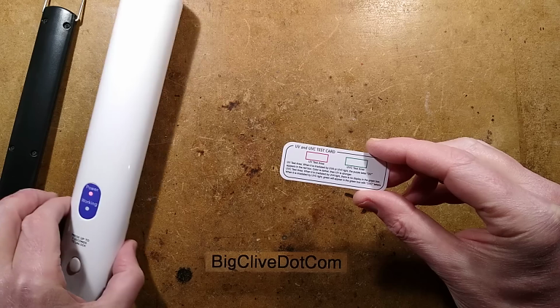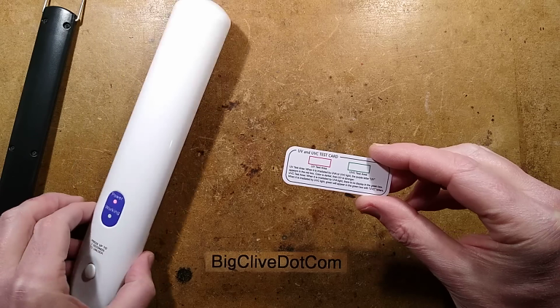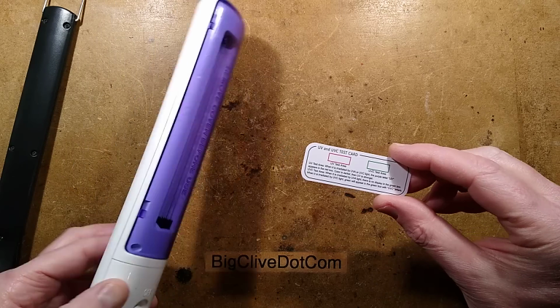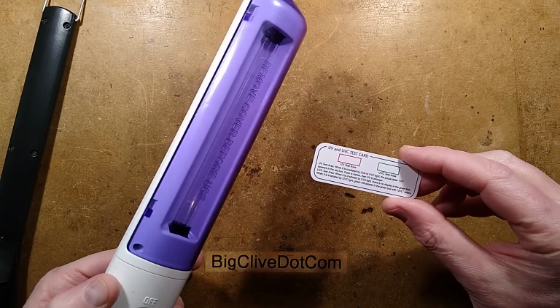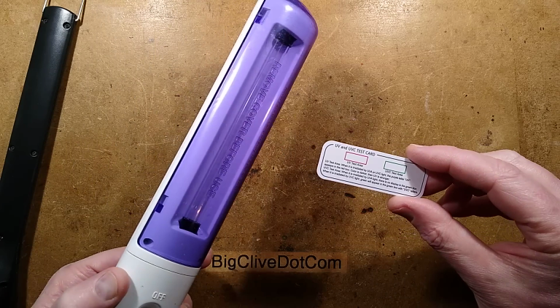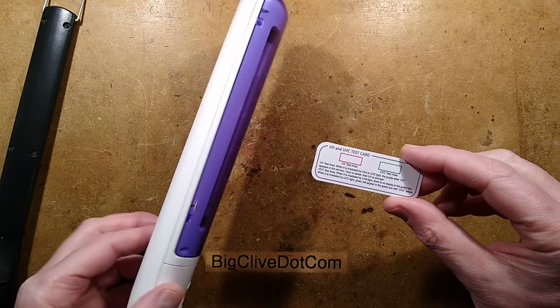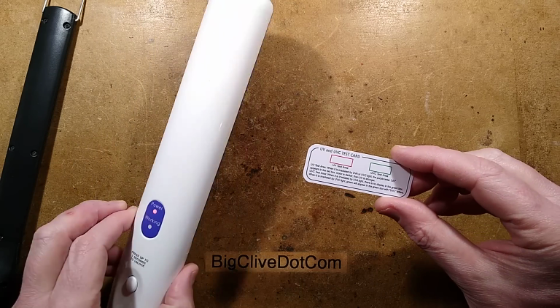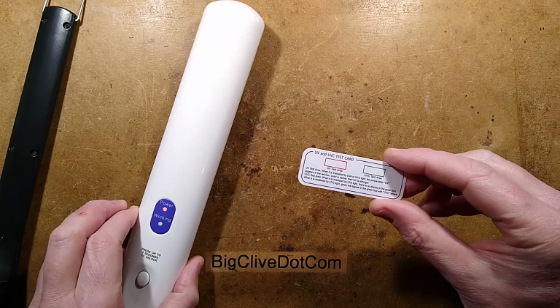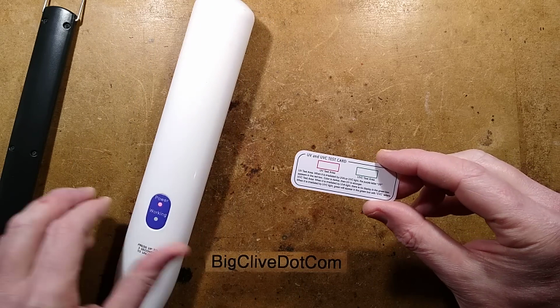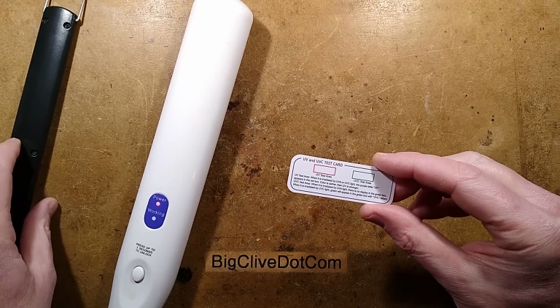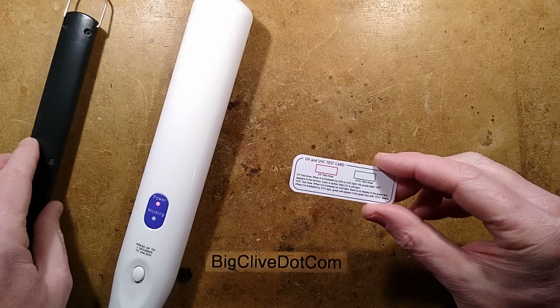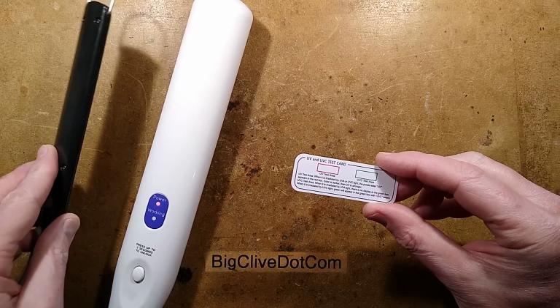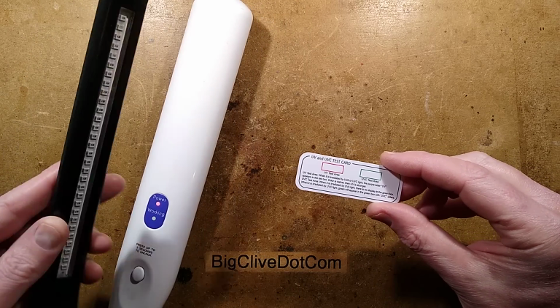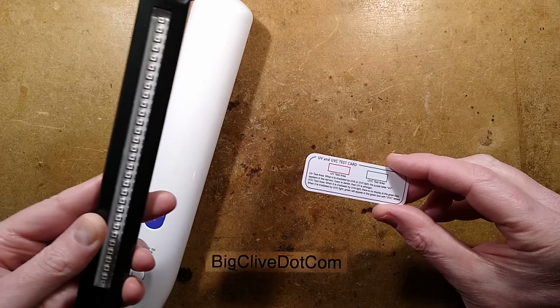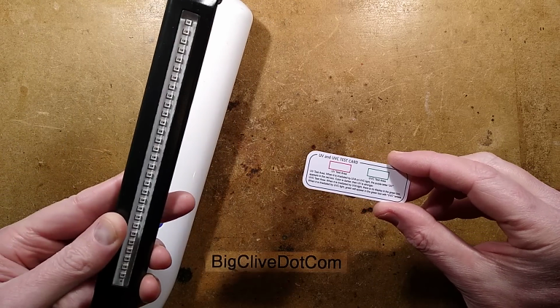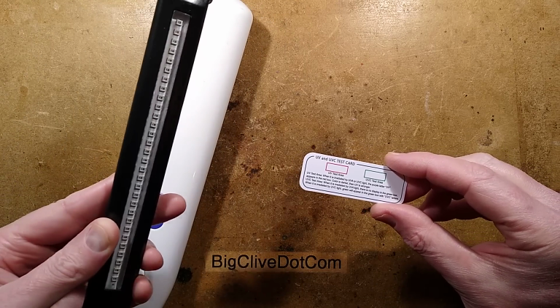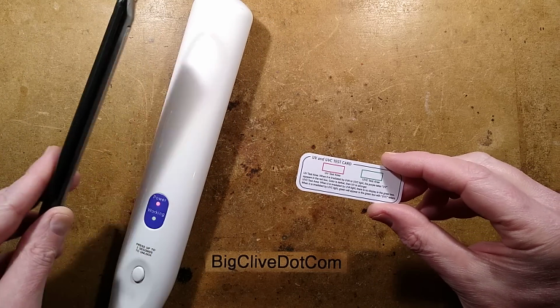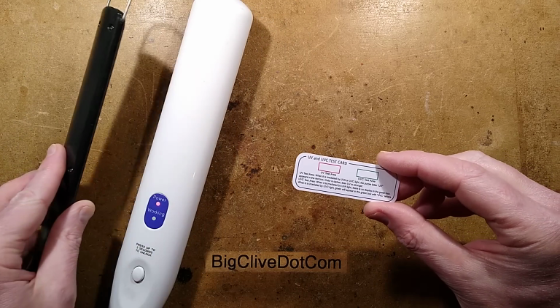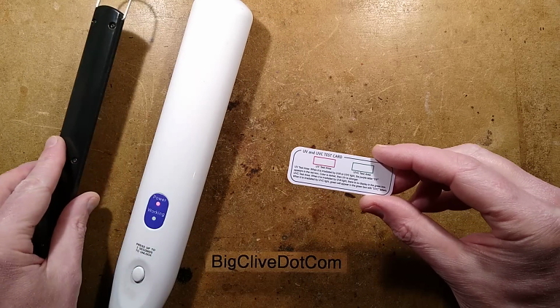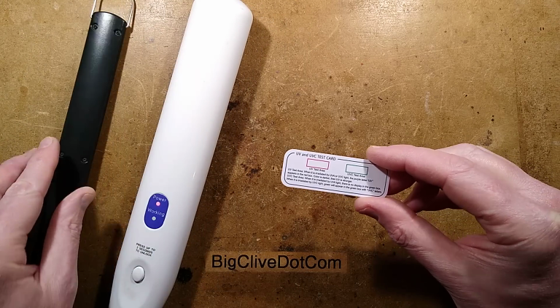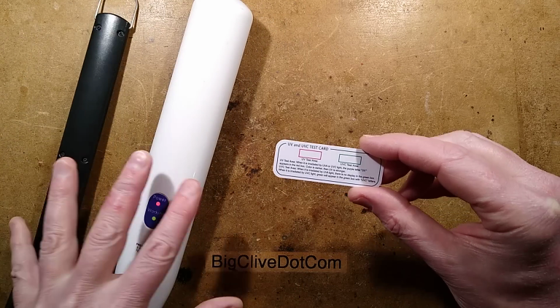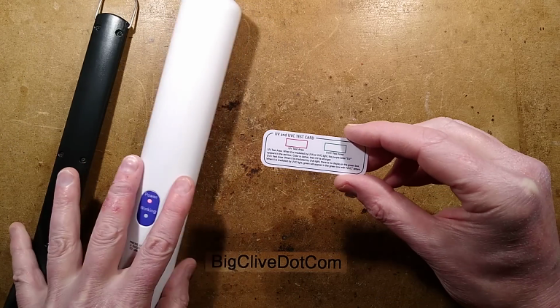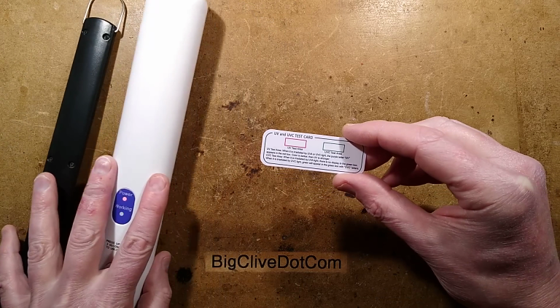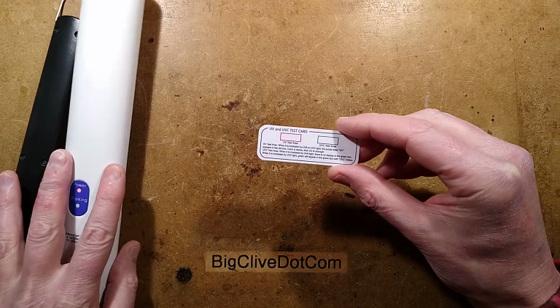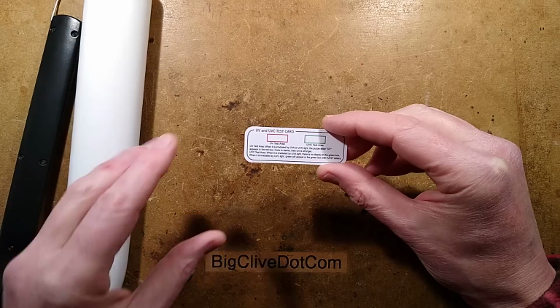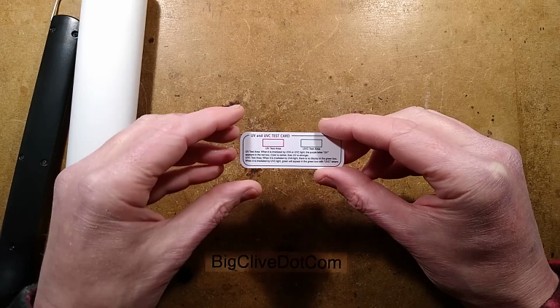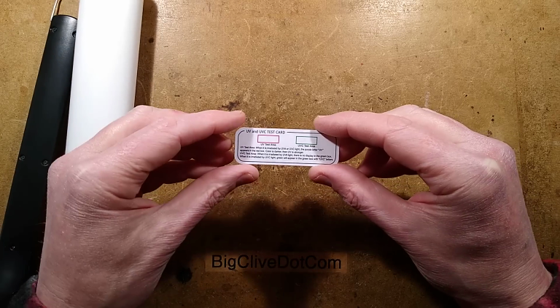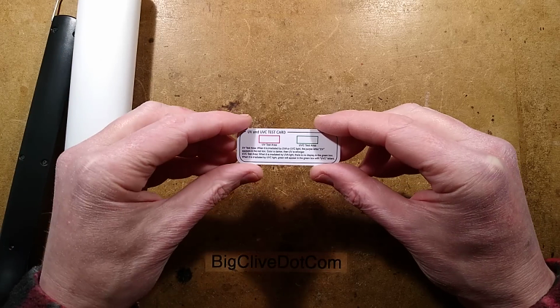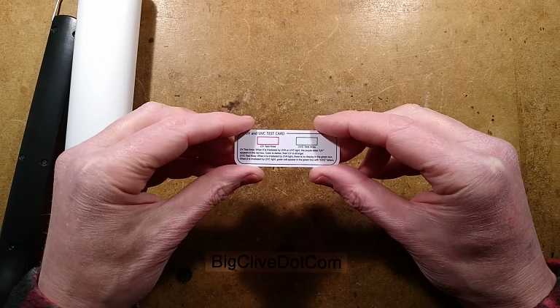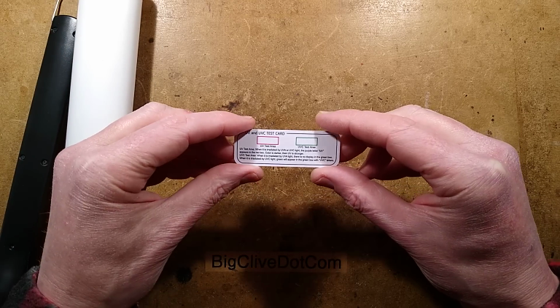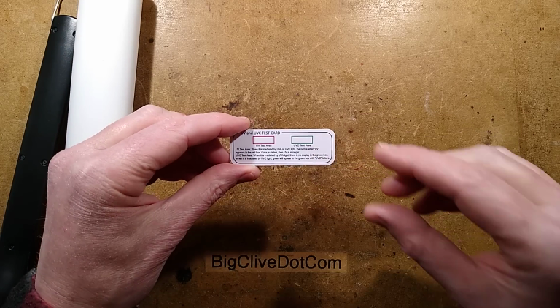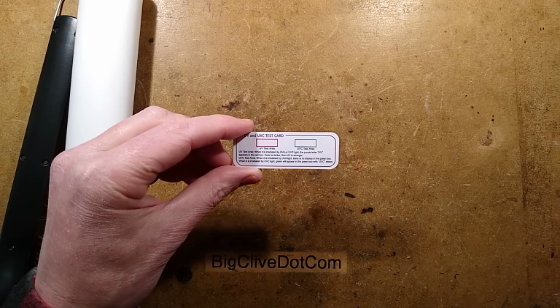I do have a UVC baton here and a near UVA baton here, so I'm going to set this up so we can take a closer look at it.